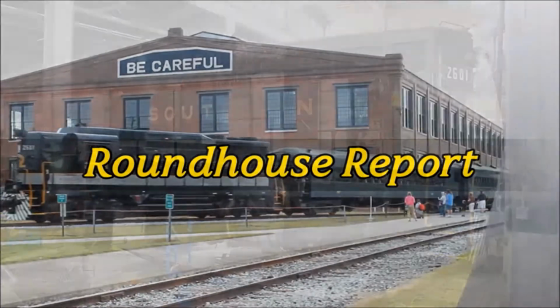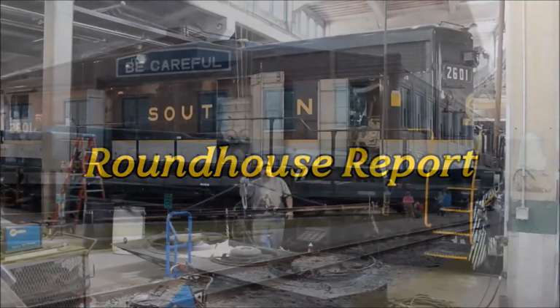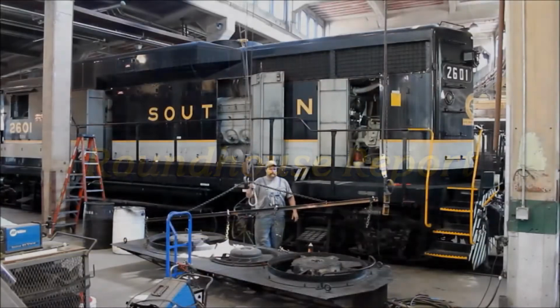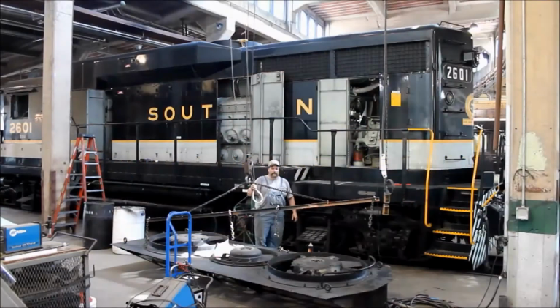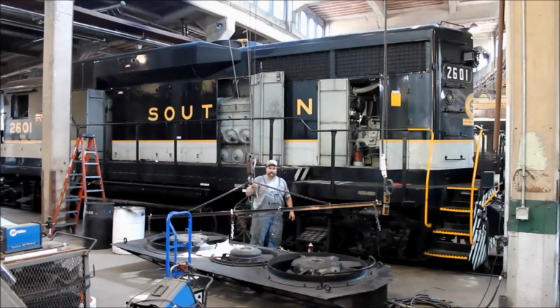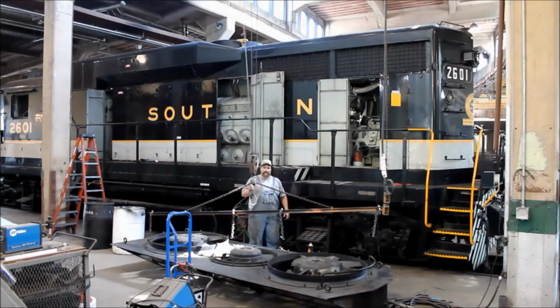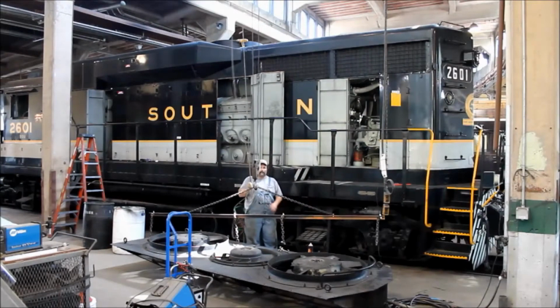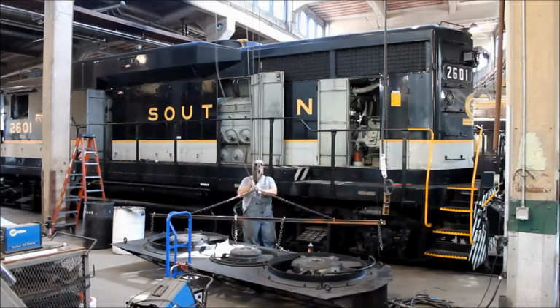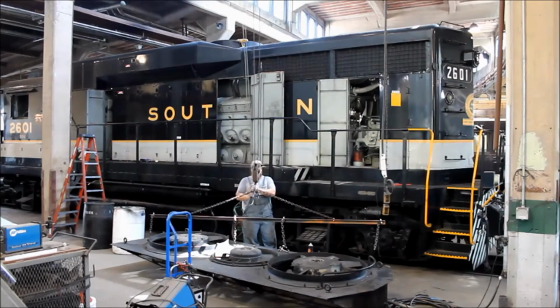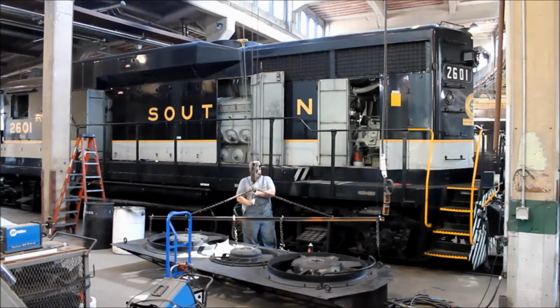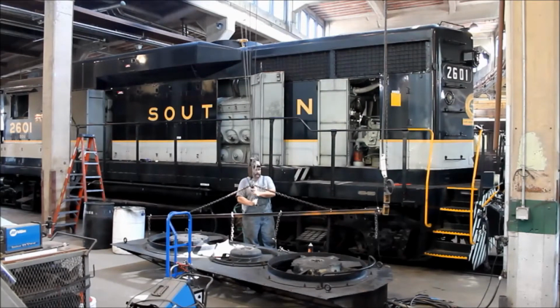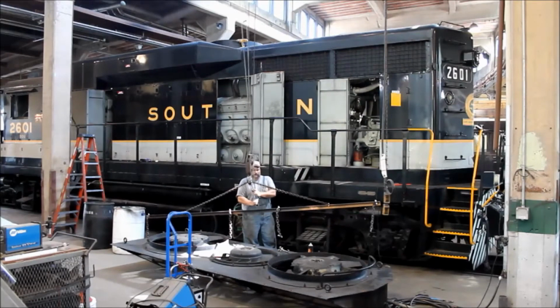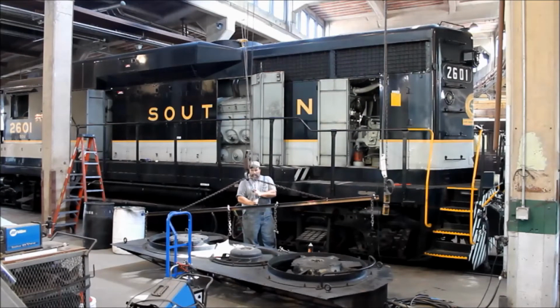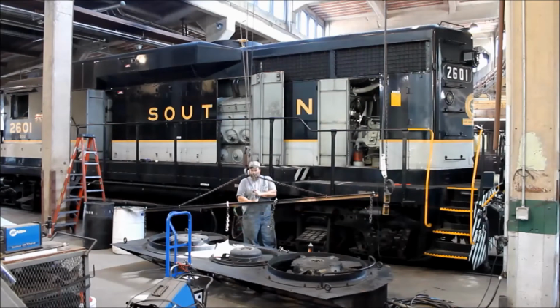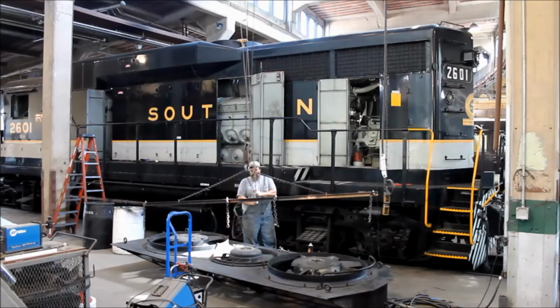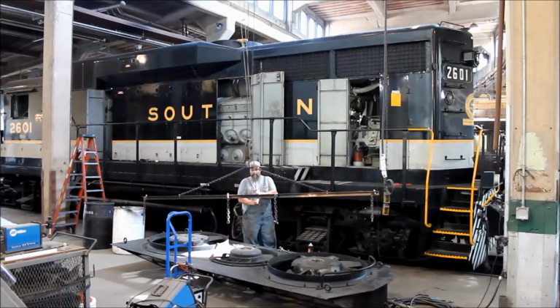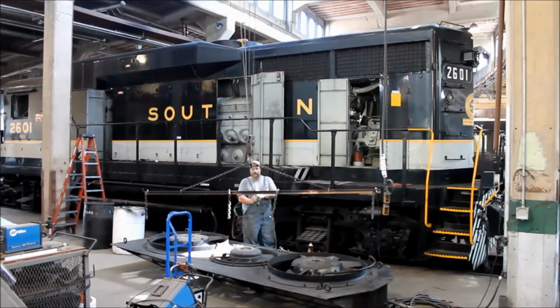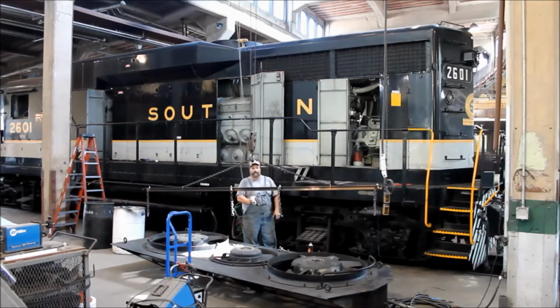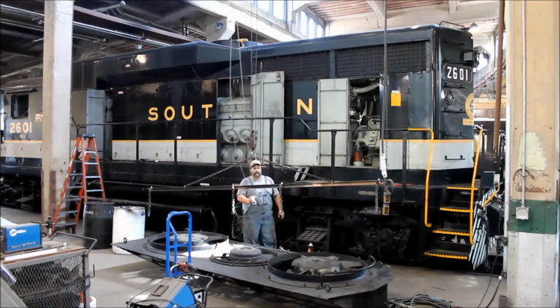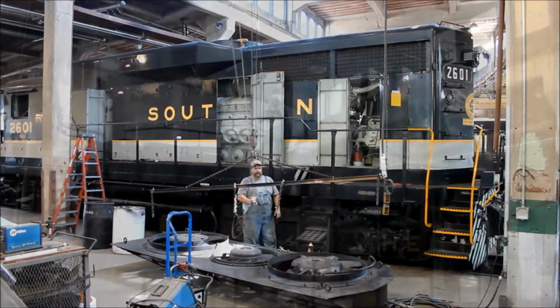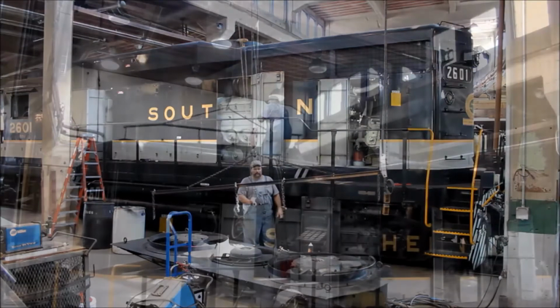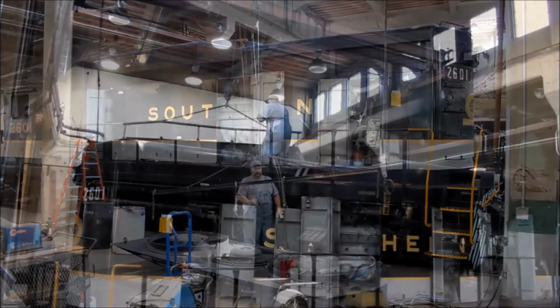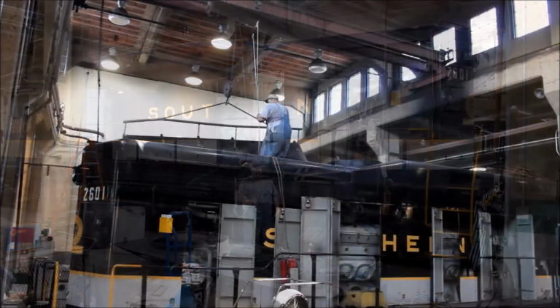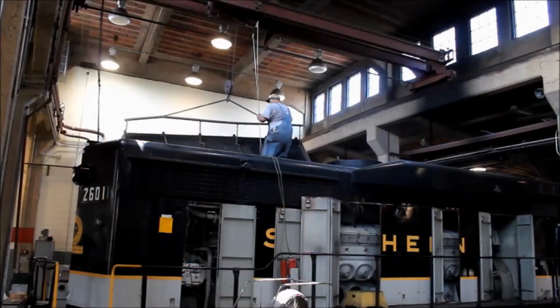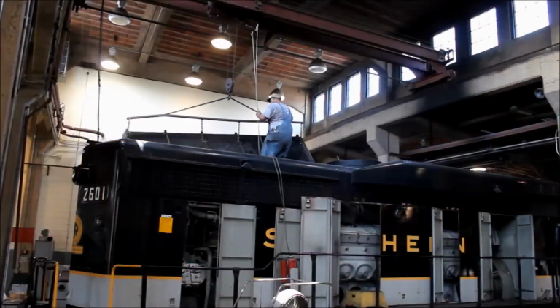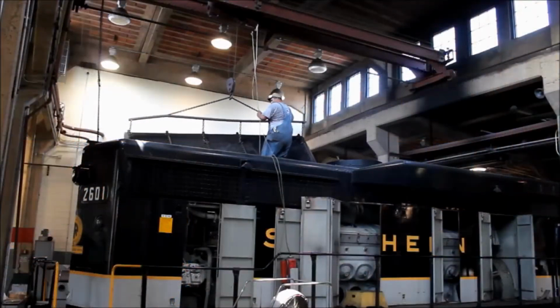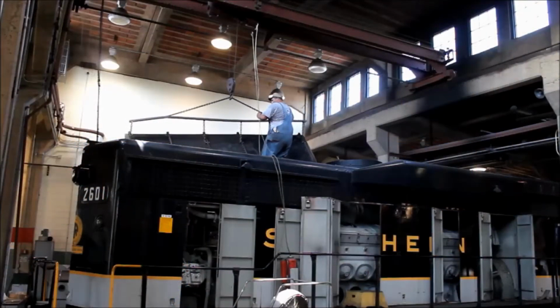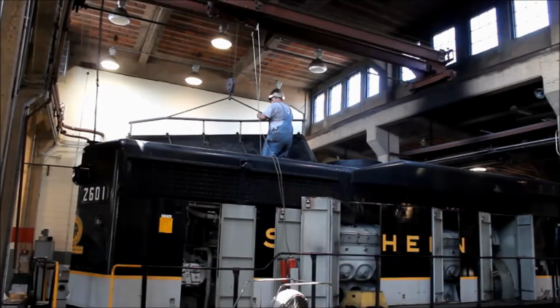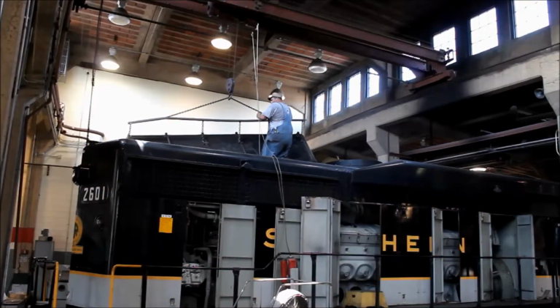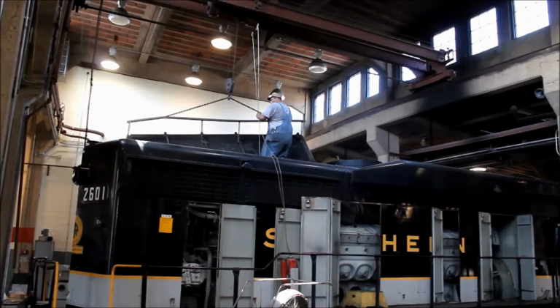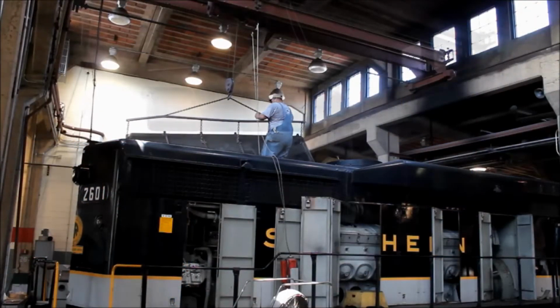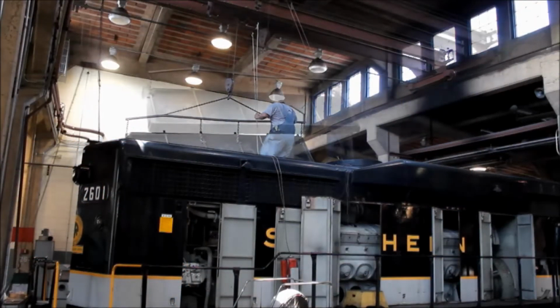Late last year, the turbo went out on 2601, our GP30 that we use here on daily train rides. With the help of Barney Gramblin and our master mechanic of diesels, Donny Smith, and other volunteers,